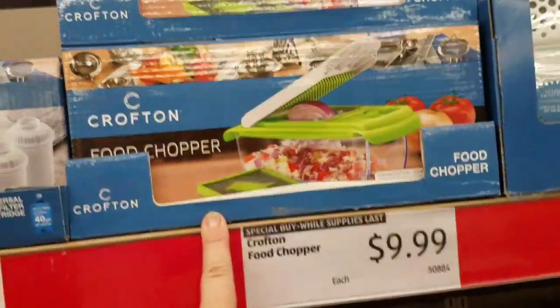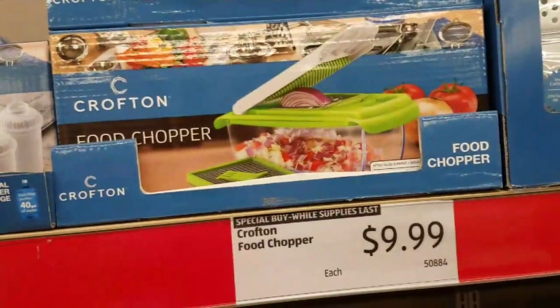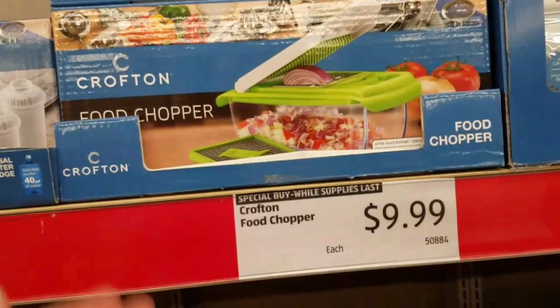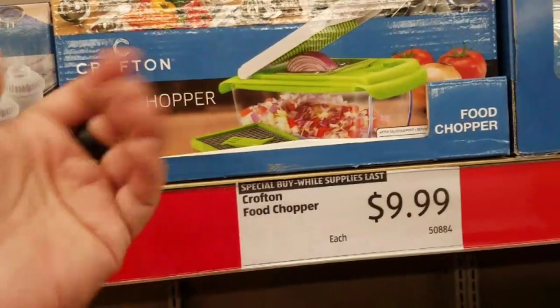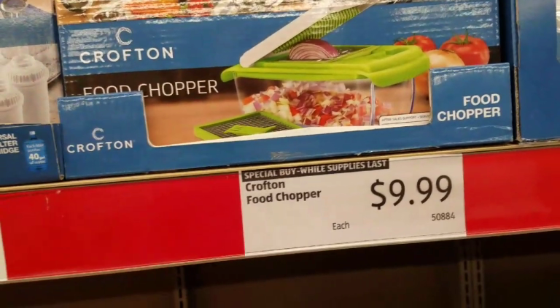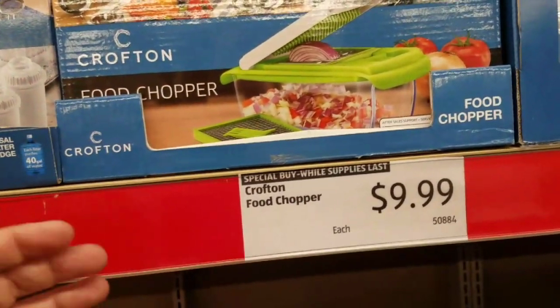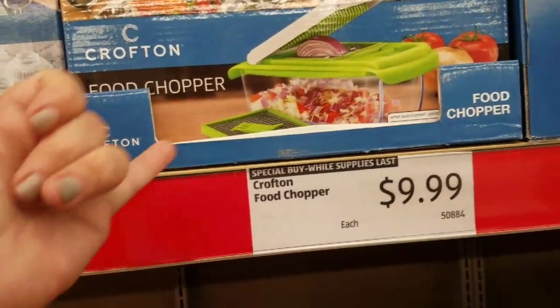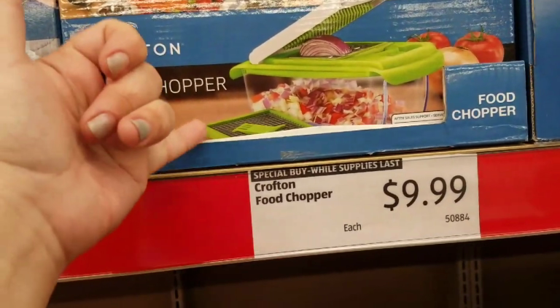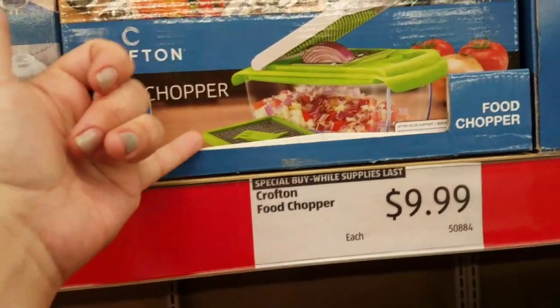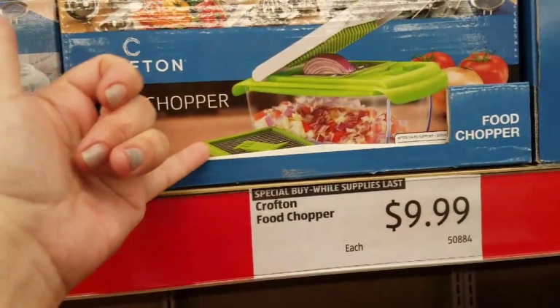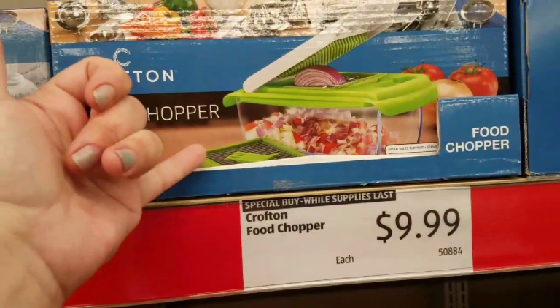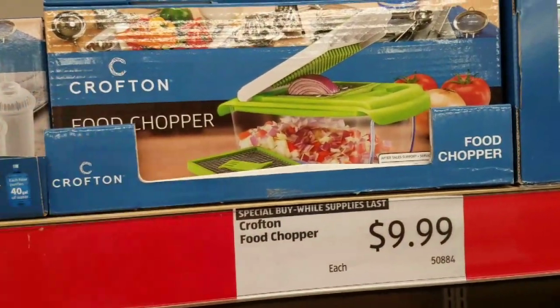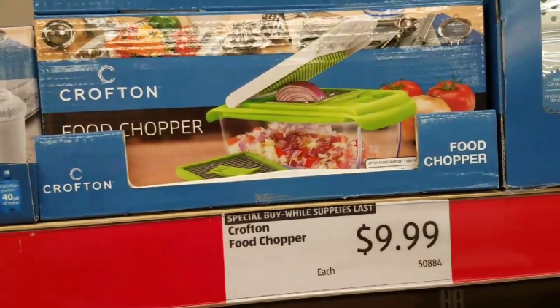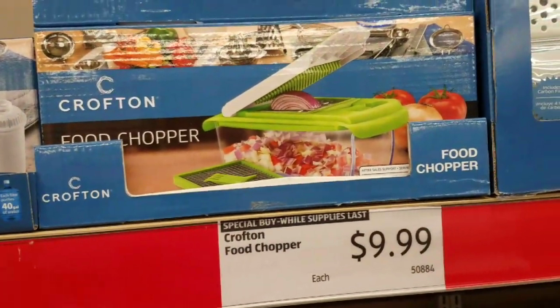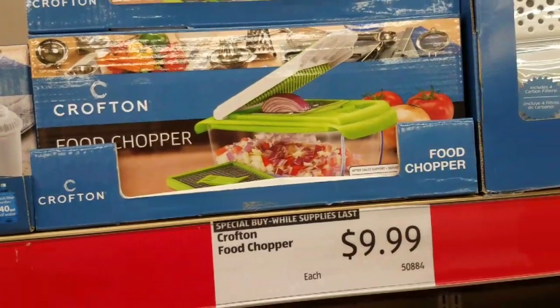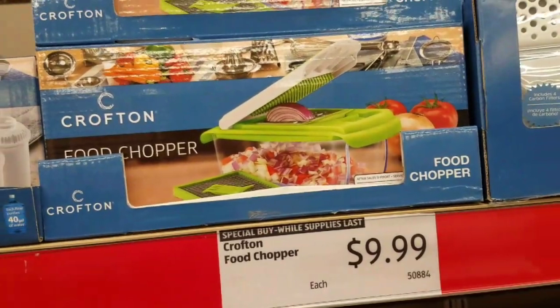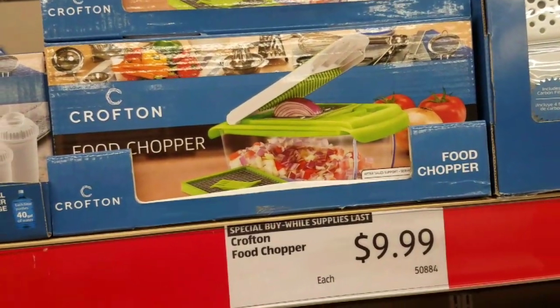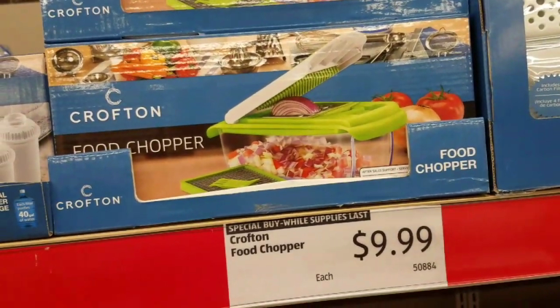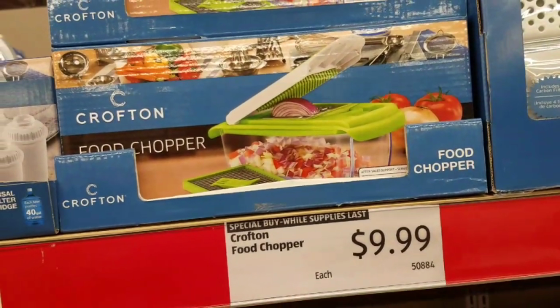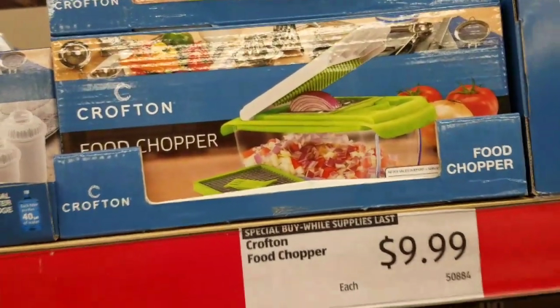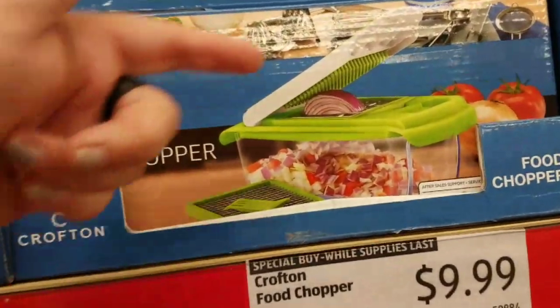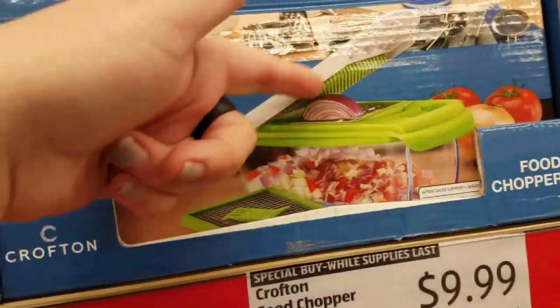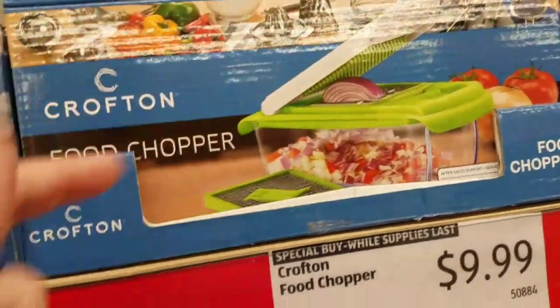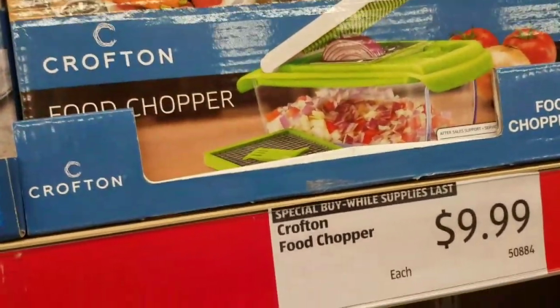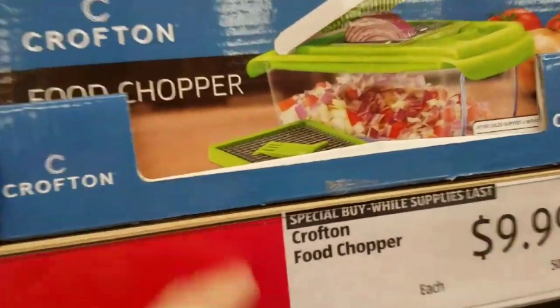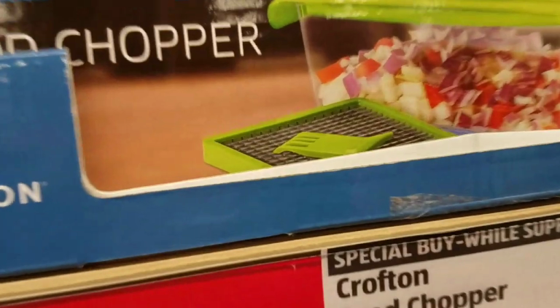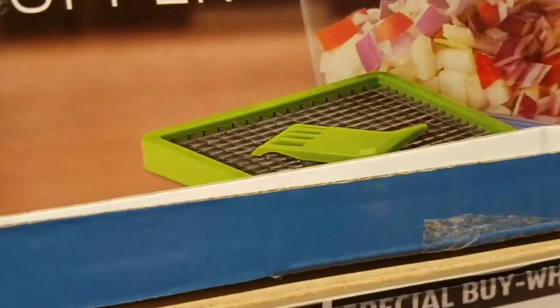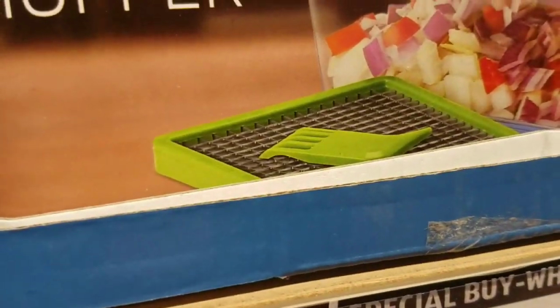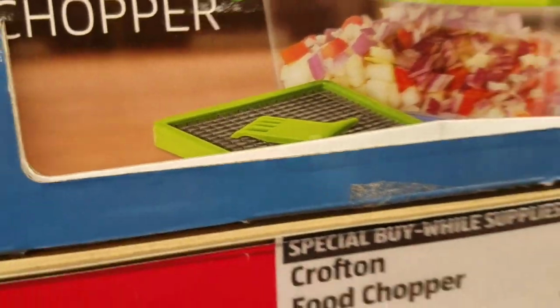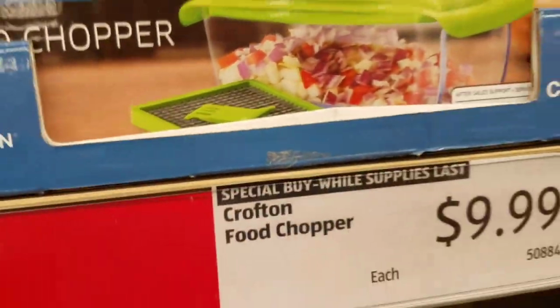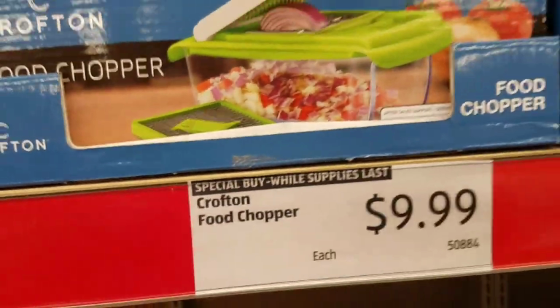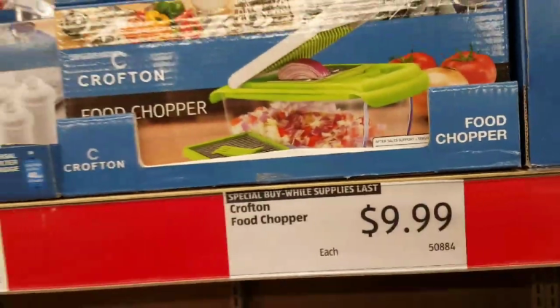But I've got to tell you guys, this salad cutter is really hard to clean, which was another reason why I really didn't use it that much. Getting it out and using that little tool — it's still kind of hard to clean.